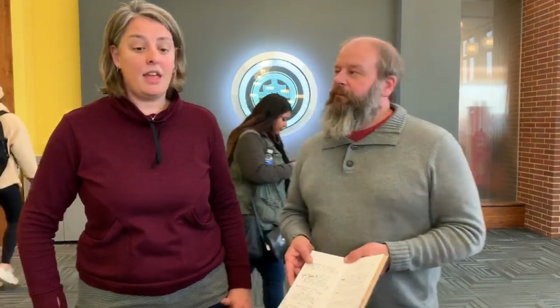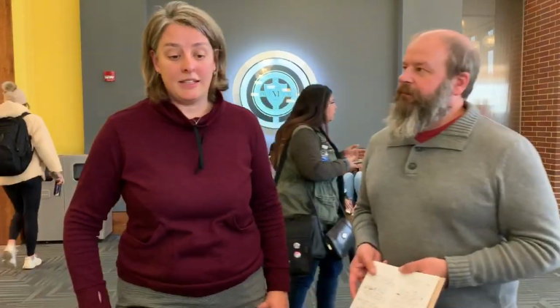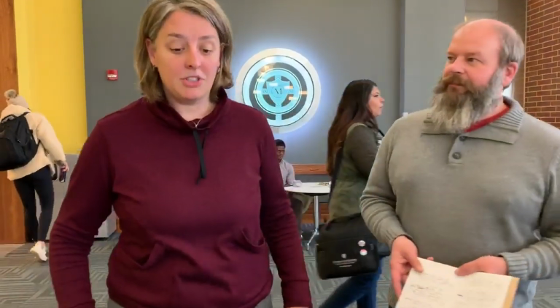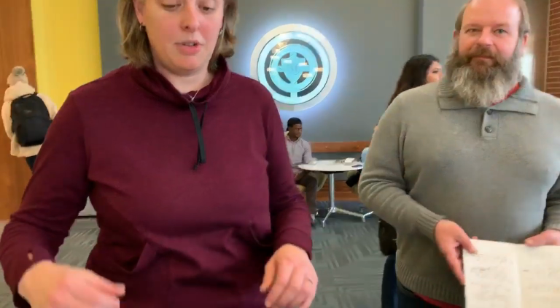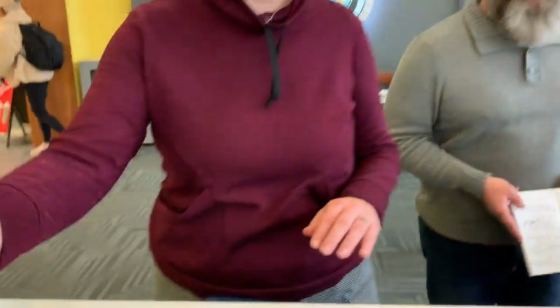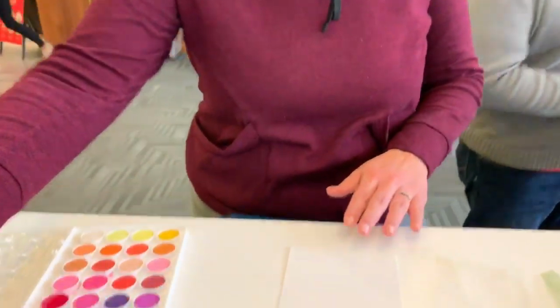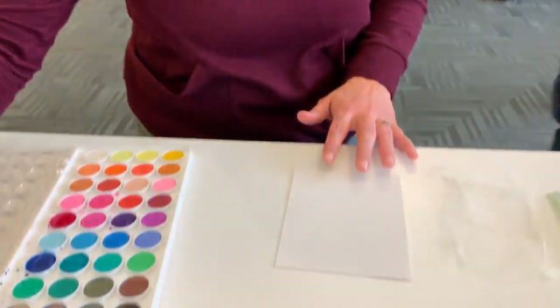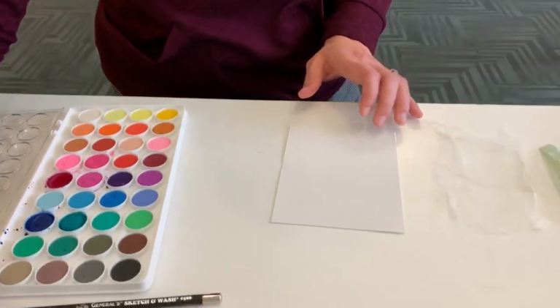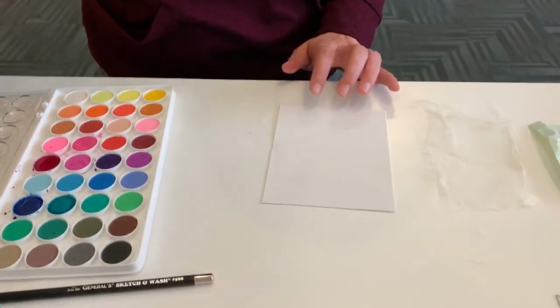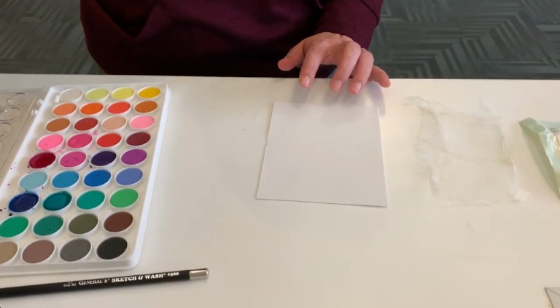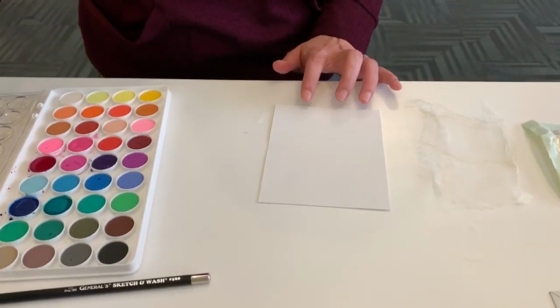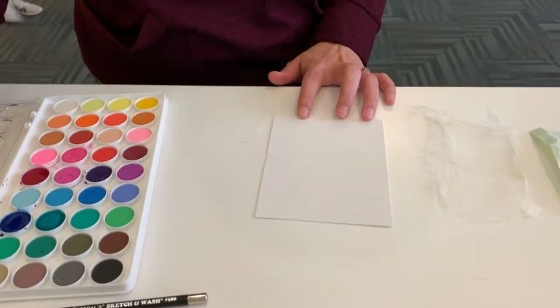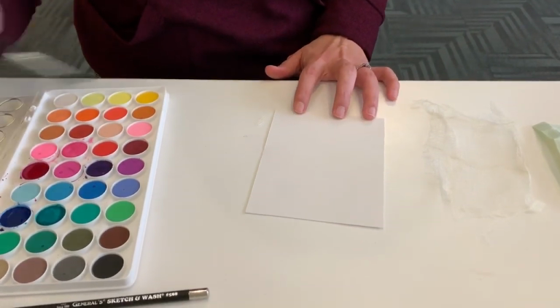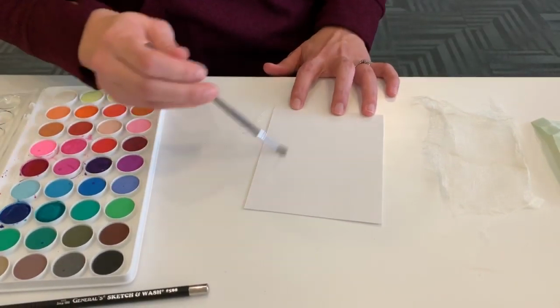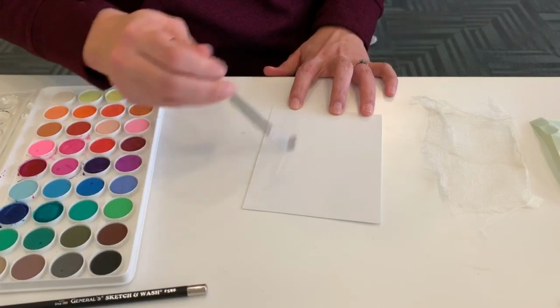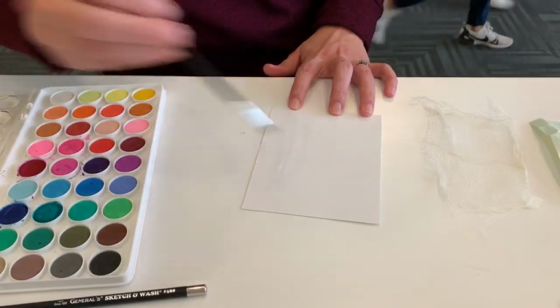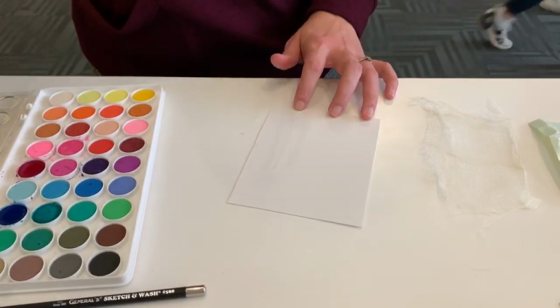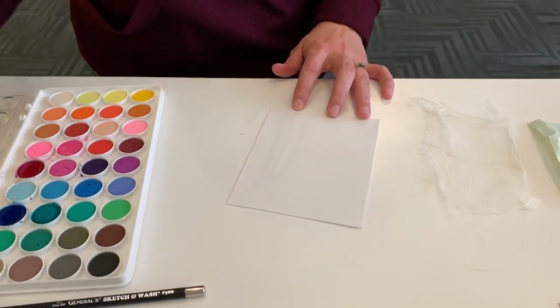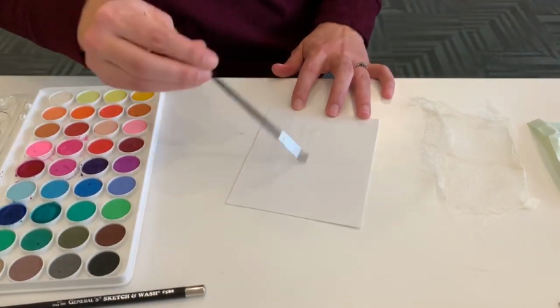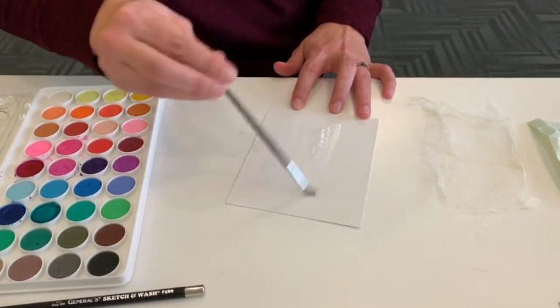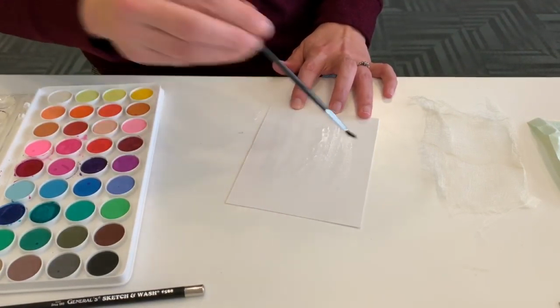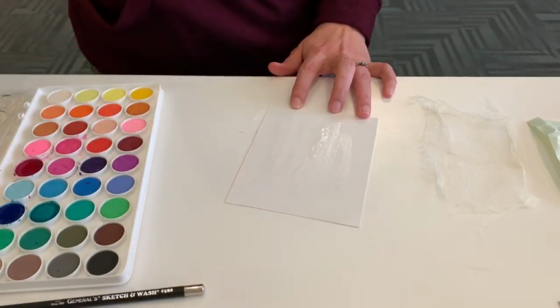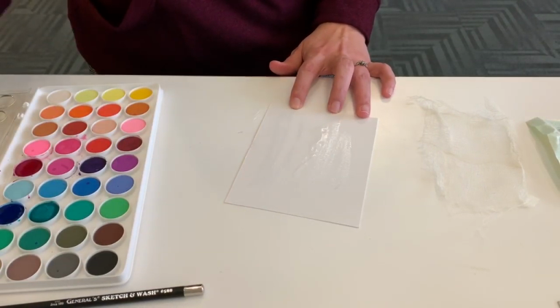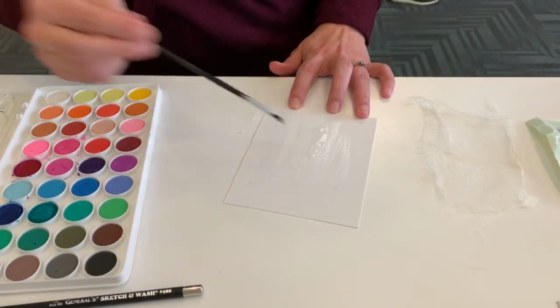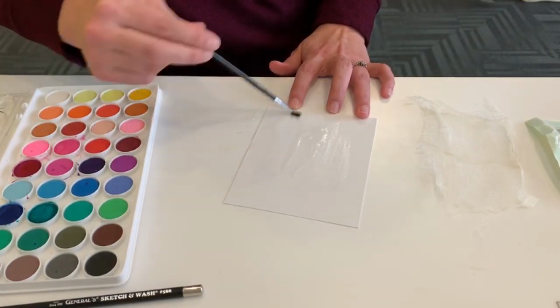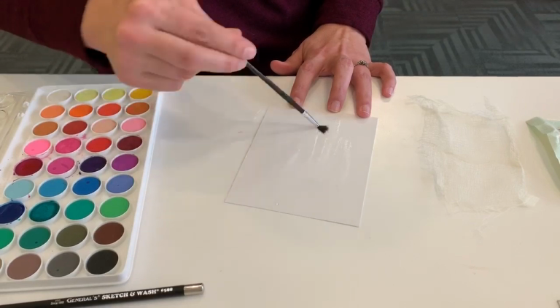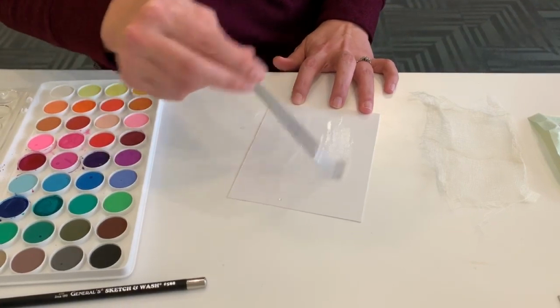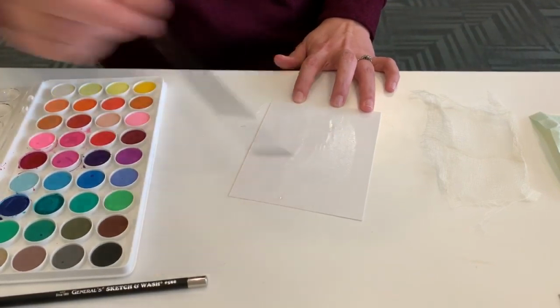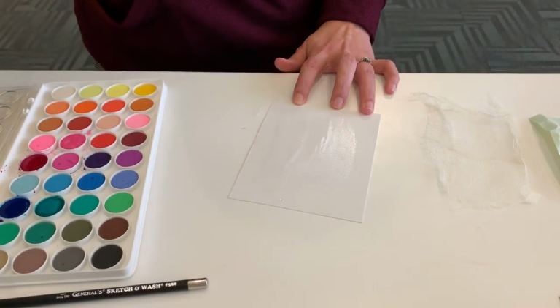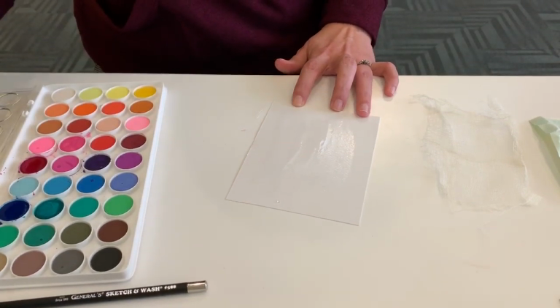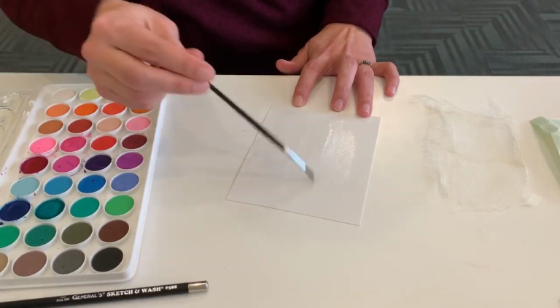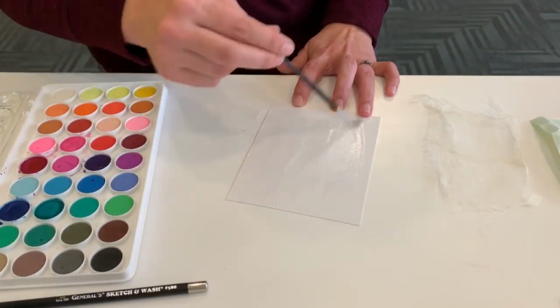I'm going to show you a new technique to conquer that blank page again this week. We're going to start by just putting a good amount of water on your paper, getting that wet.